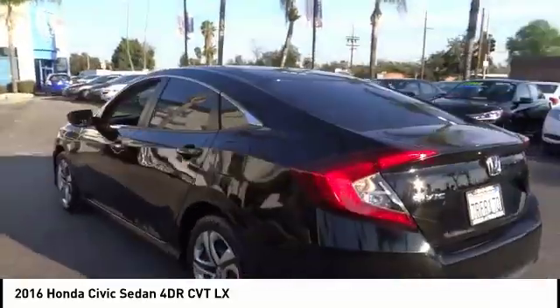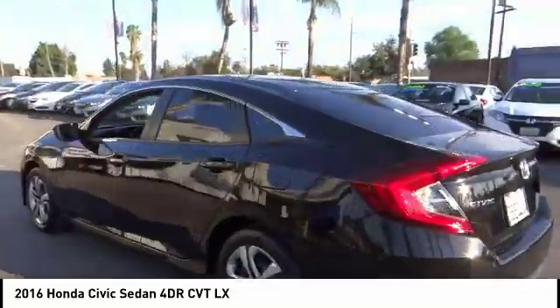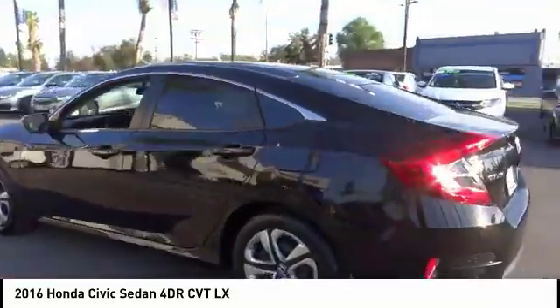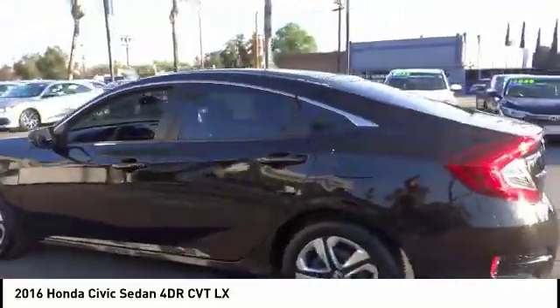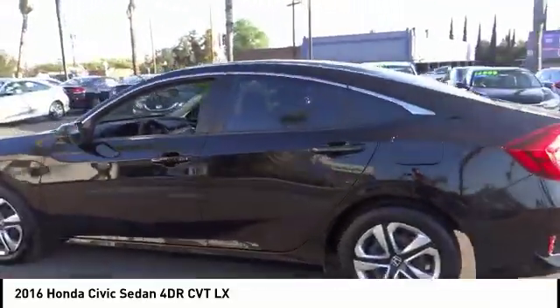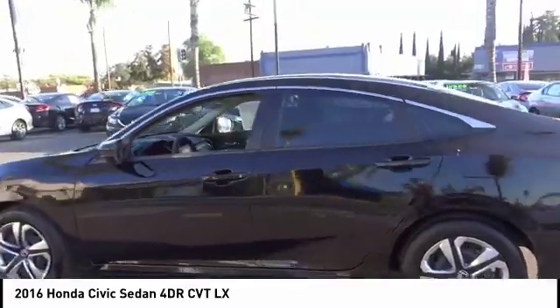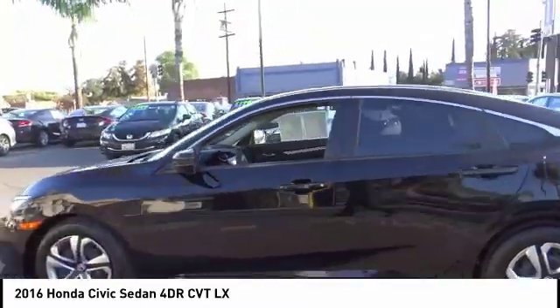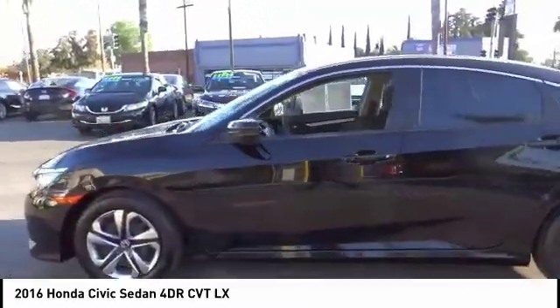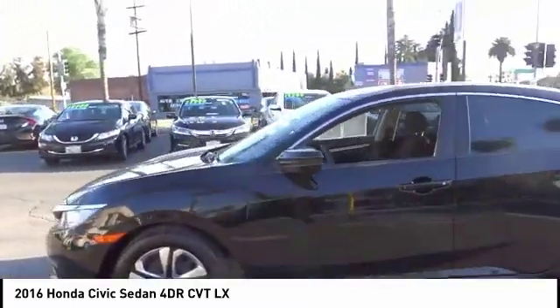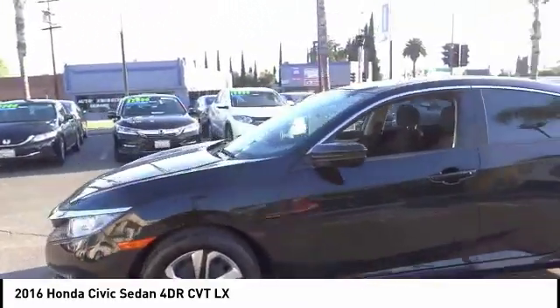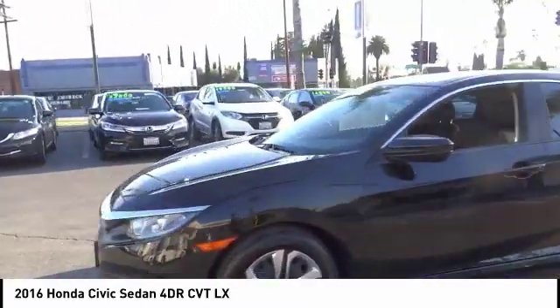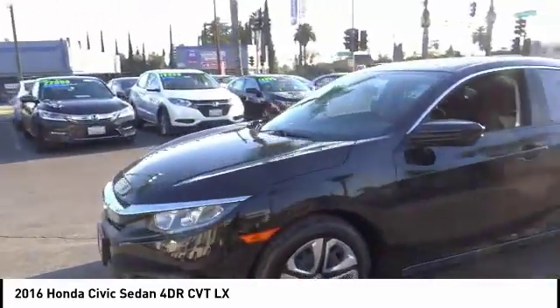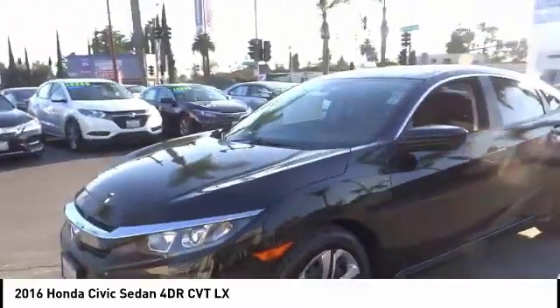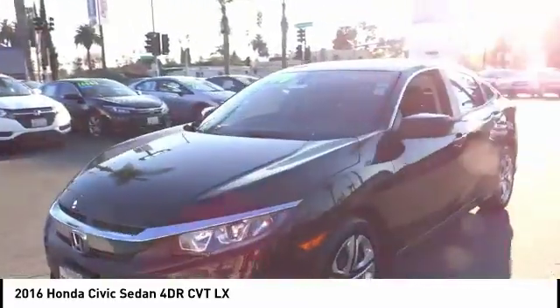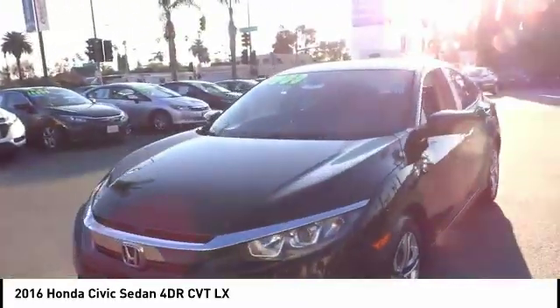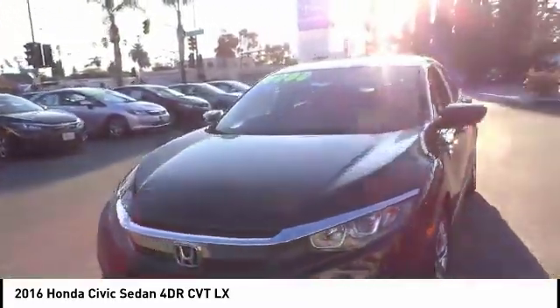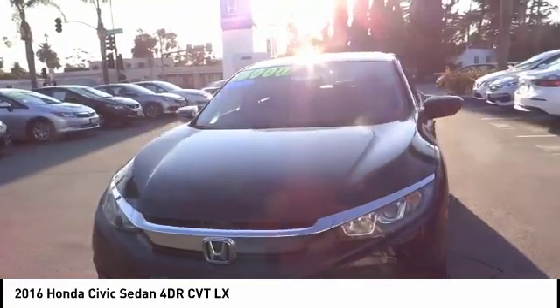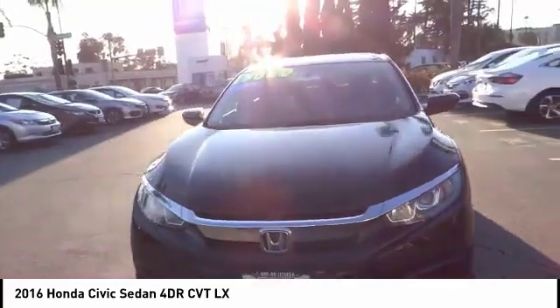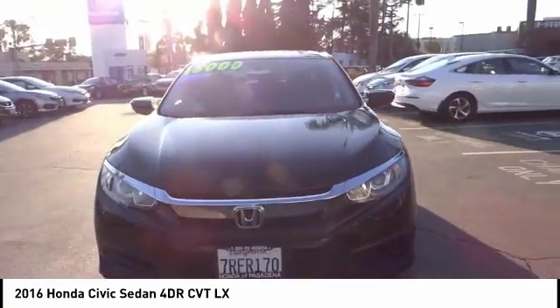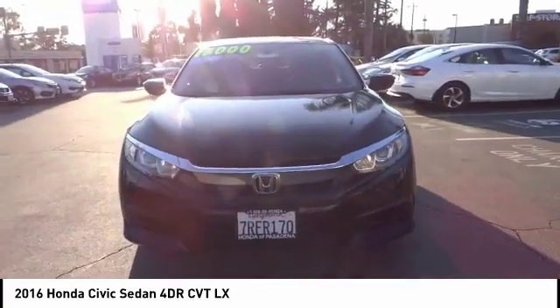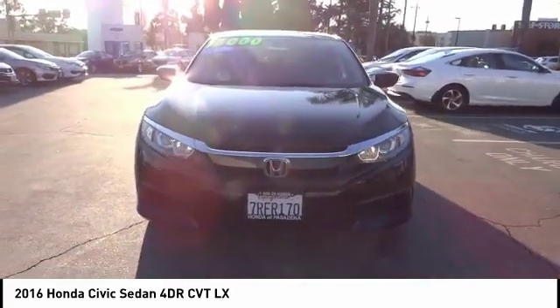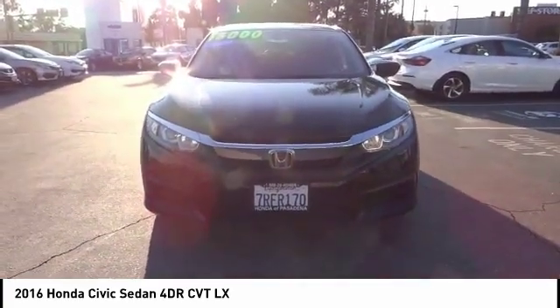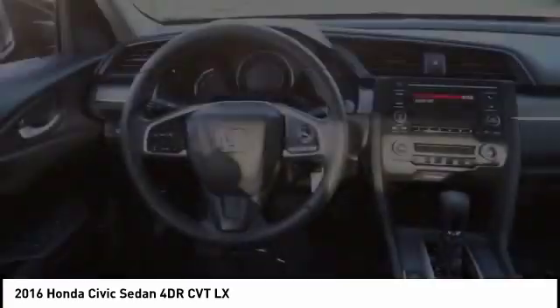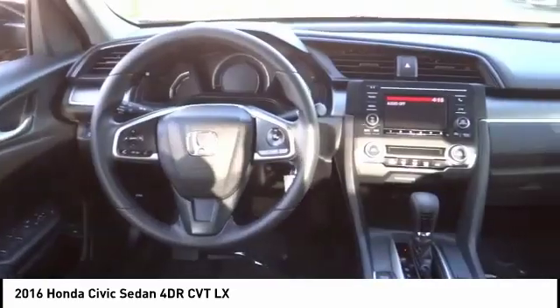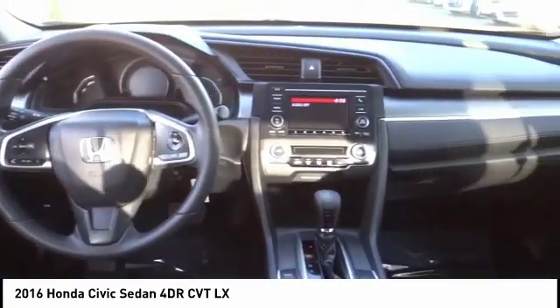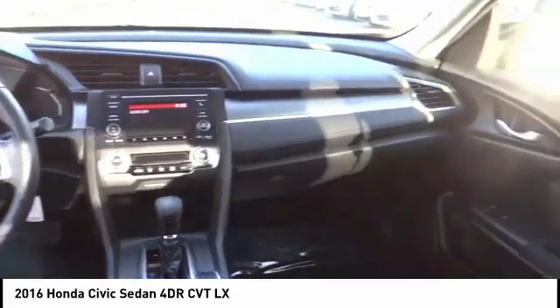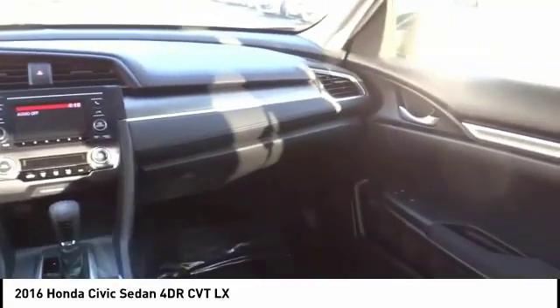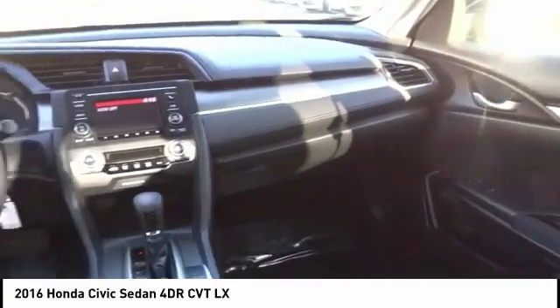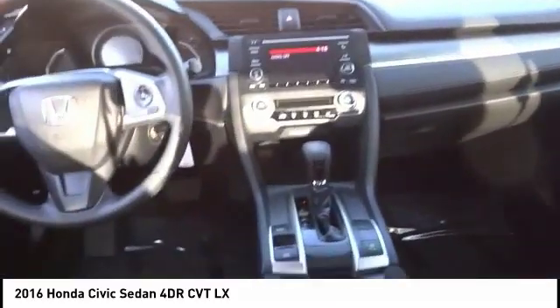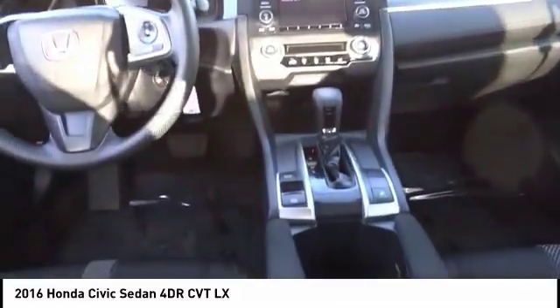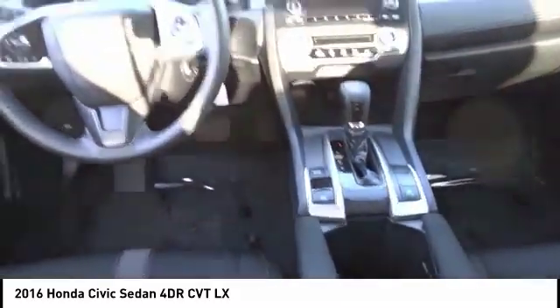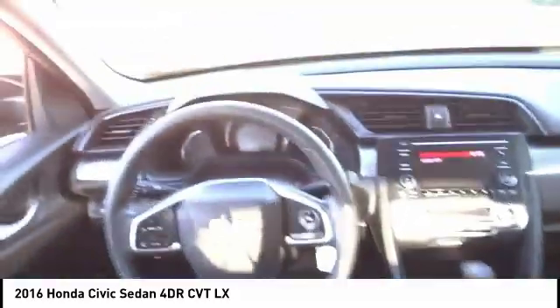Here are some of this vehicle's great options: traction control, air conditioning, dual airbags, power steering, four-wheel disc brakes, security system, power windows, electronic stability control, rear window defroster, and brake assist.